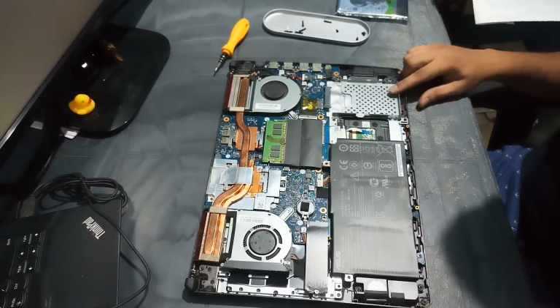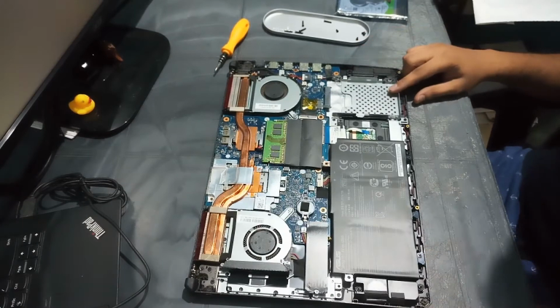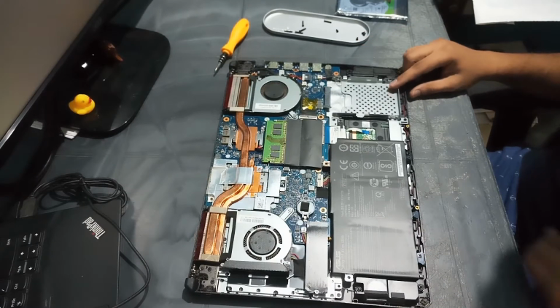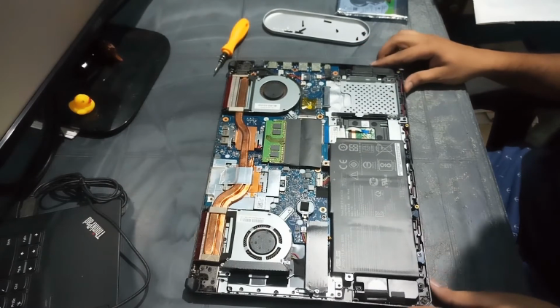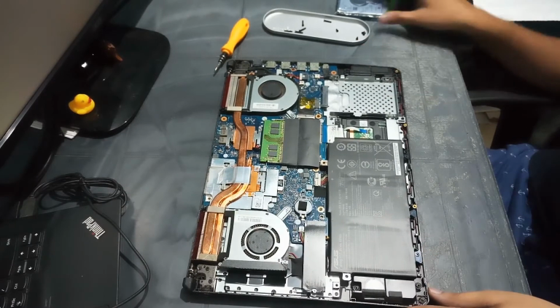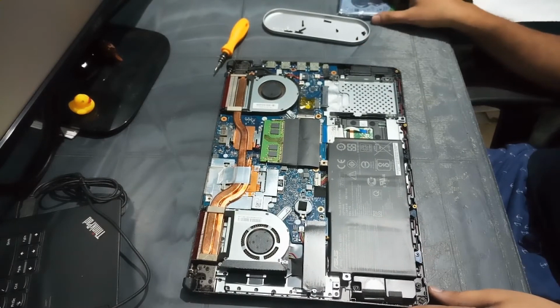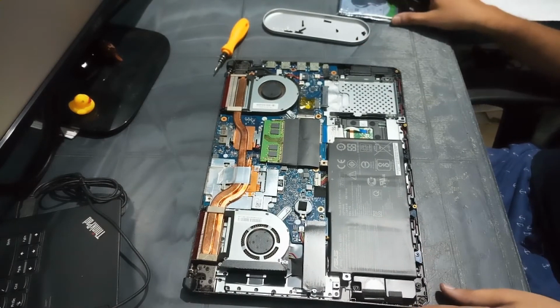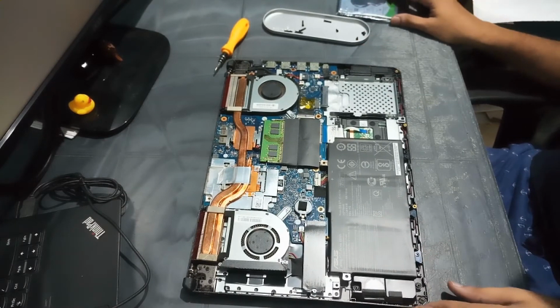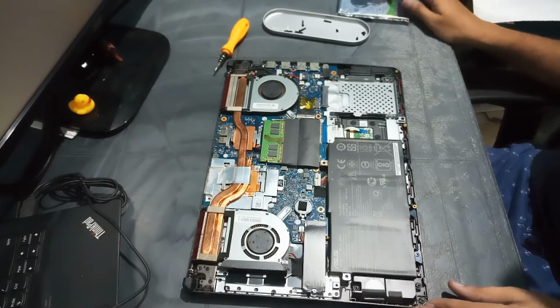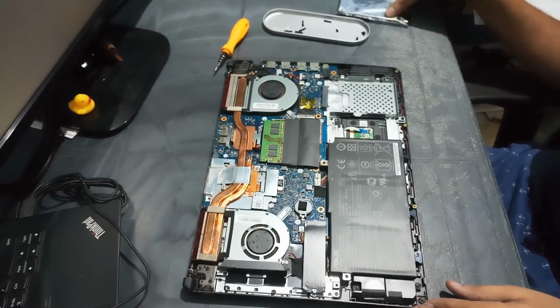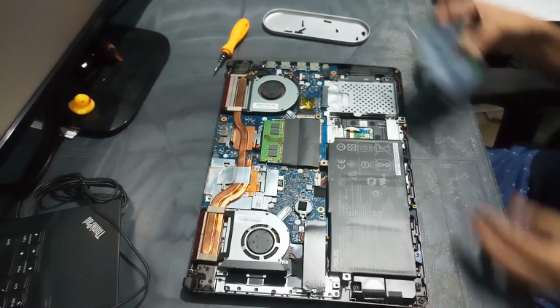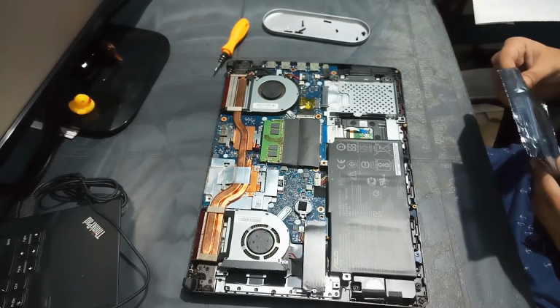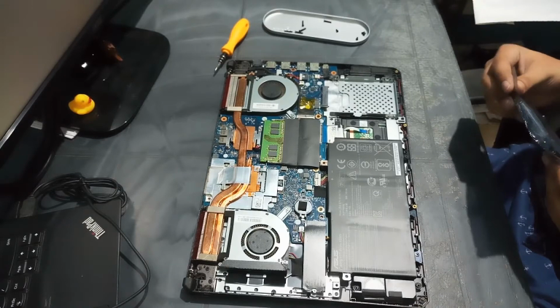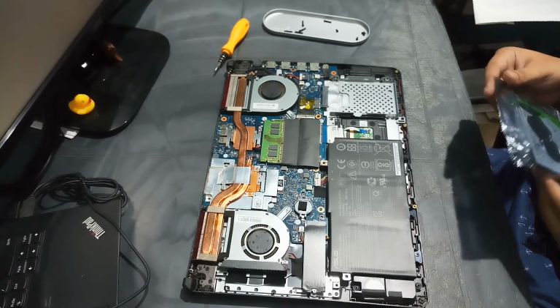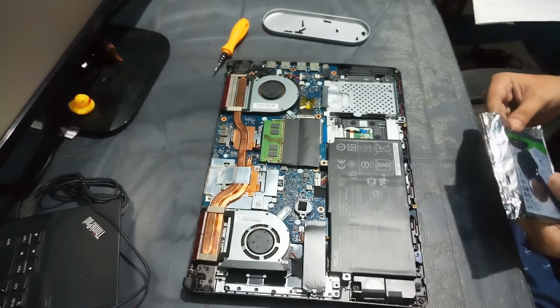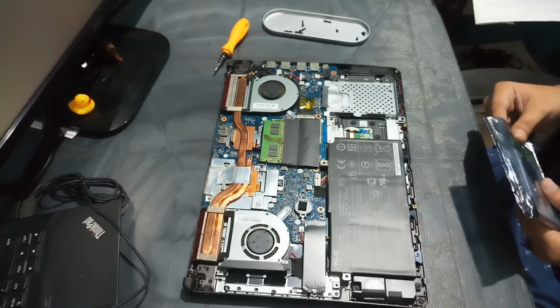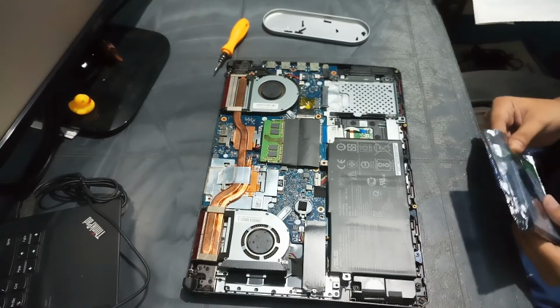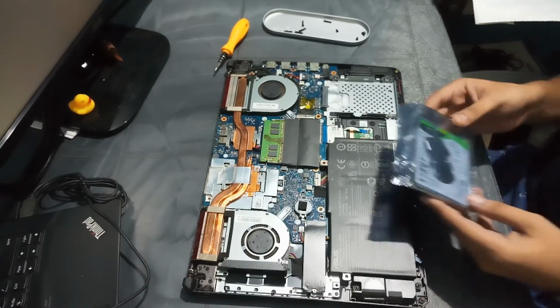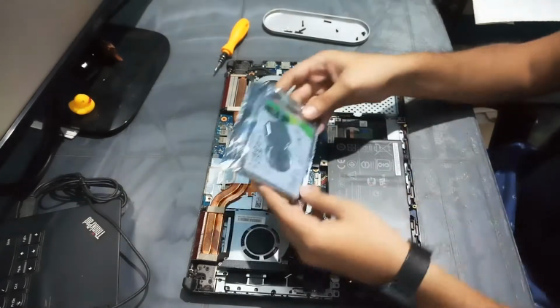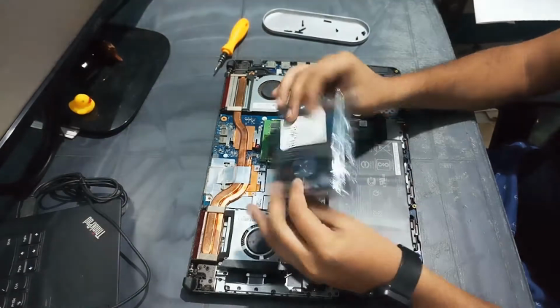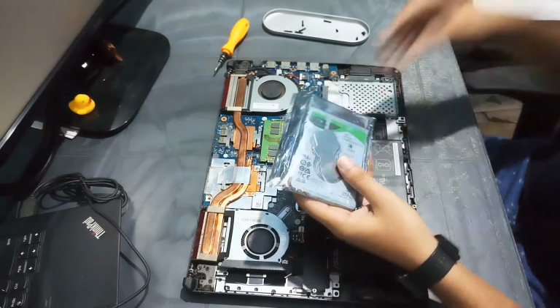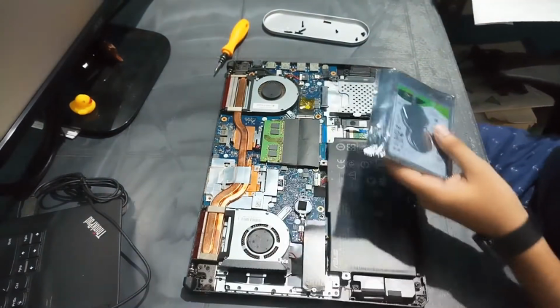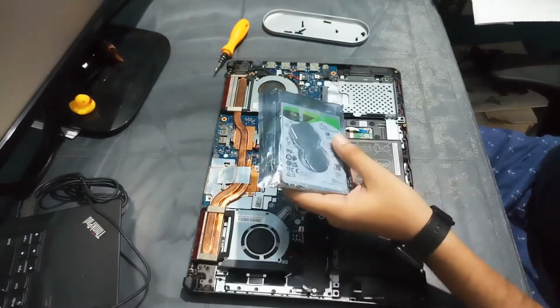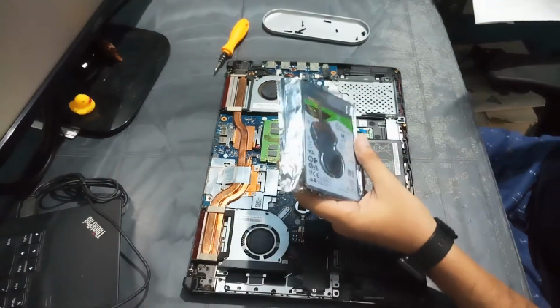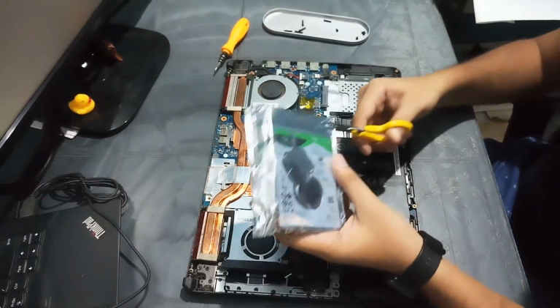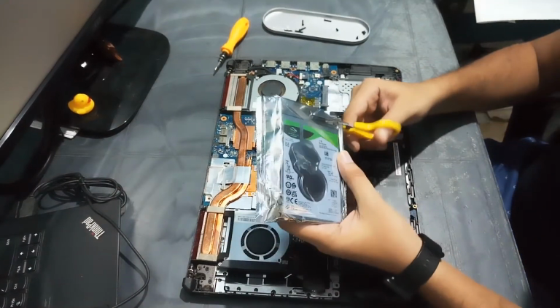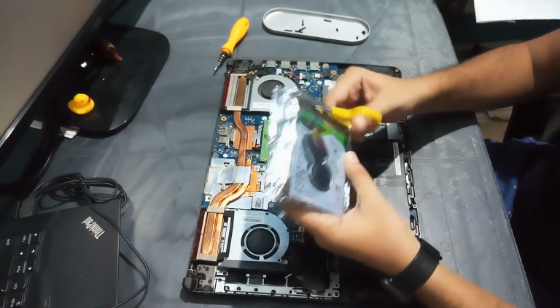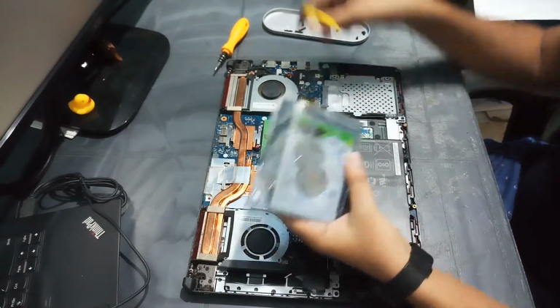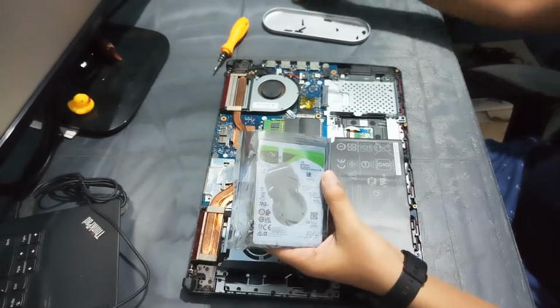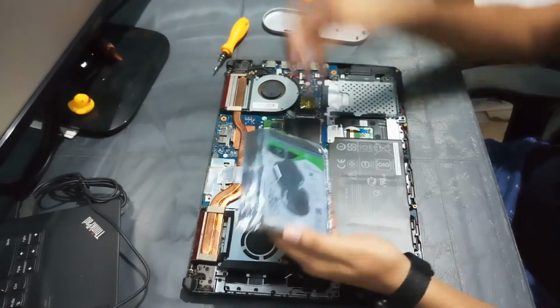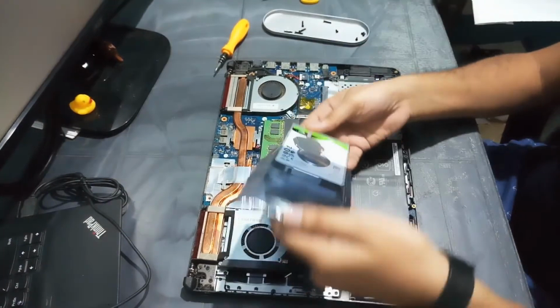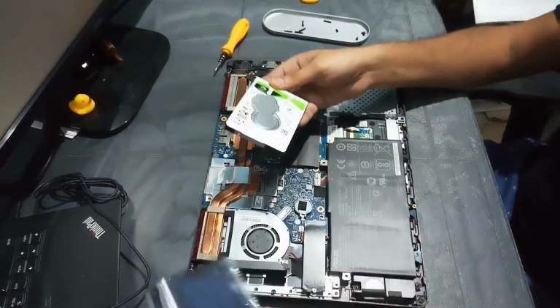Here is the bracket that will be used to install the hard disk drive. I have a Seagate Barracuda 1TB HDD that I got from Amazon — check out the link in the description below.